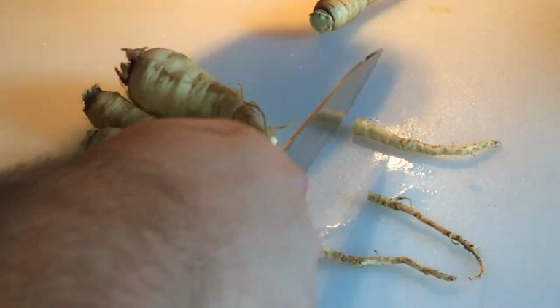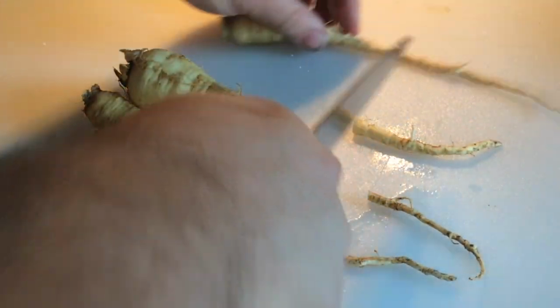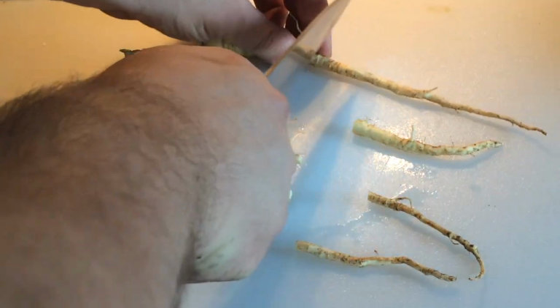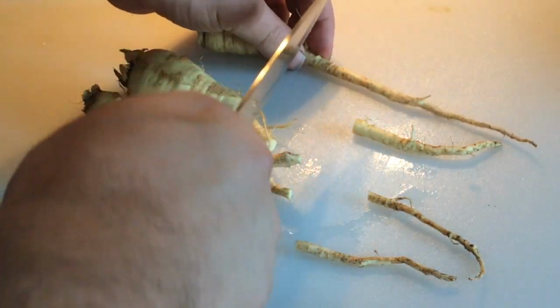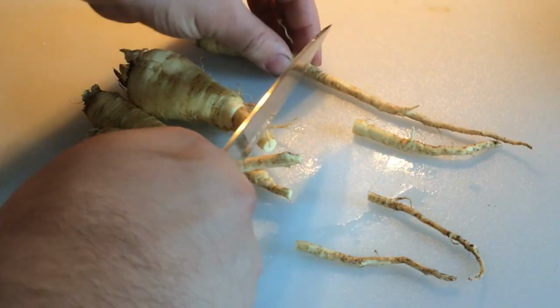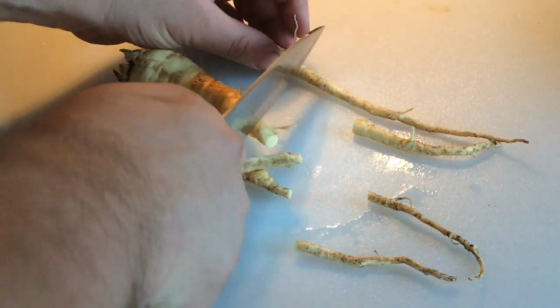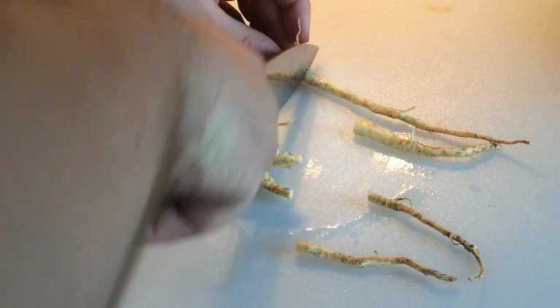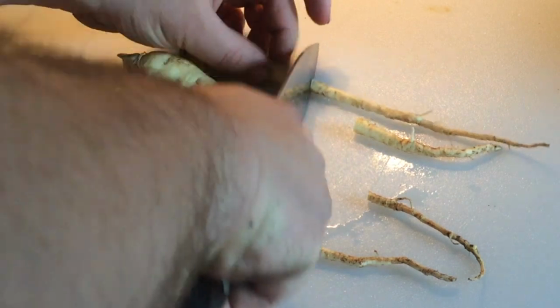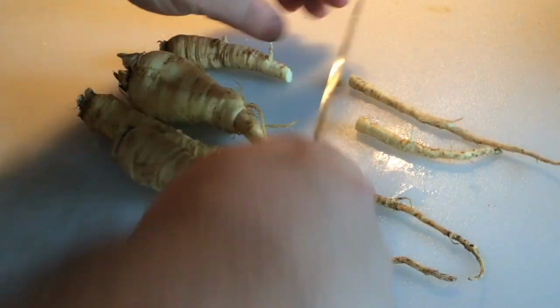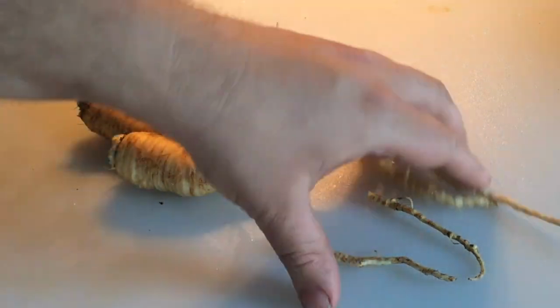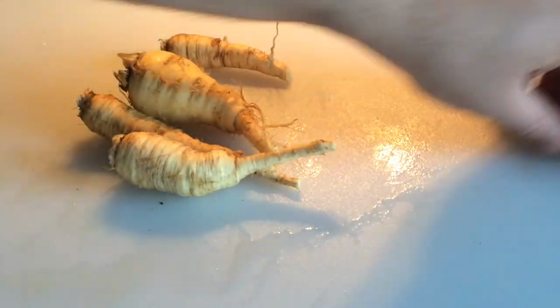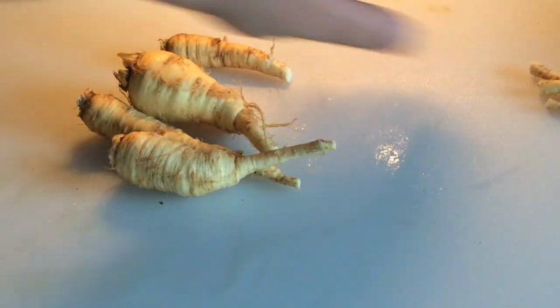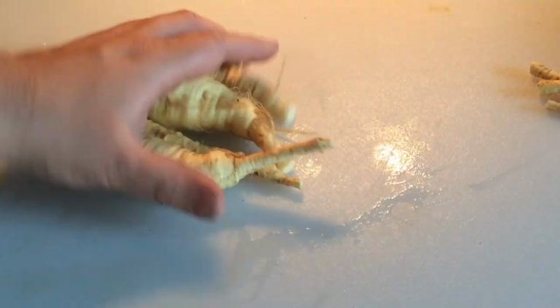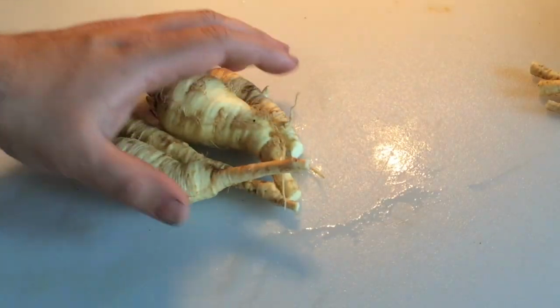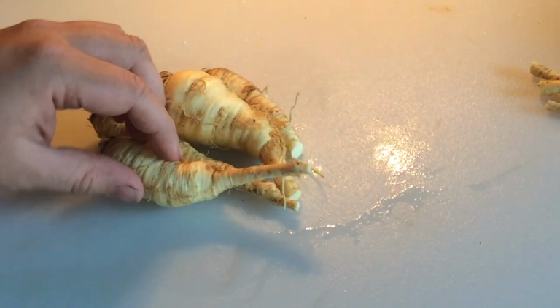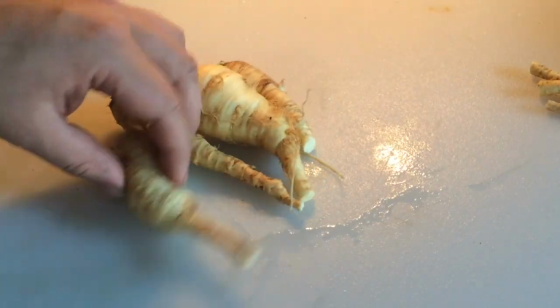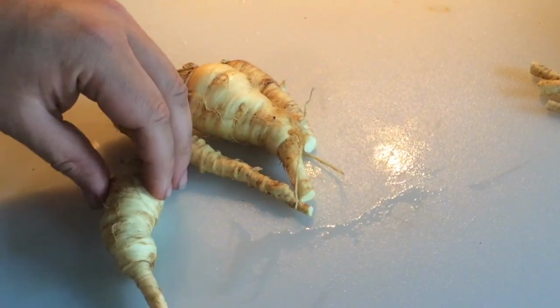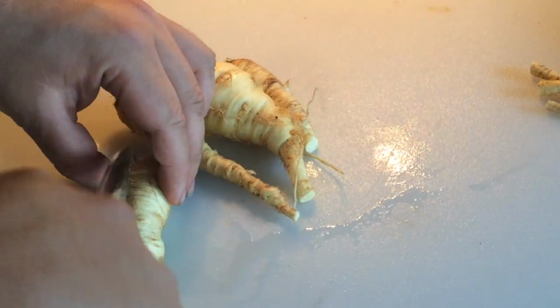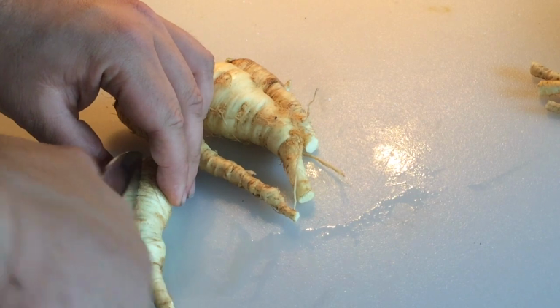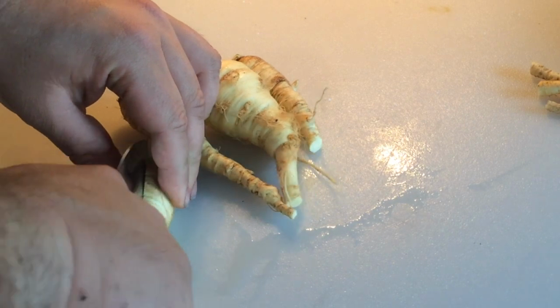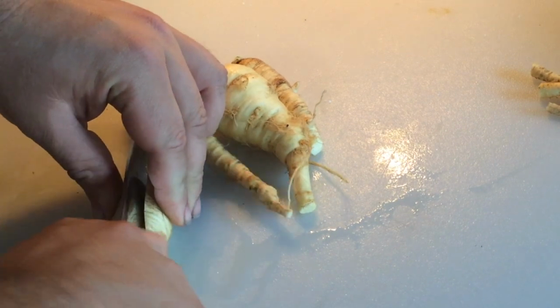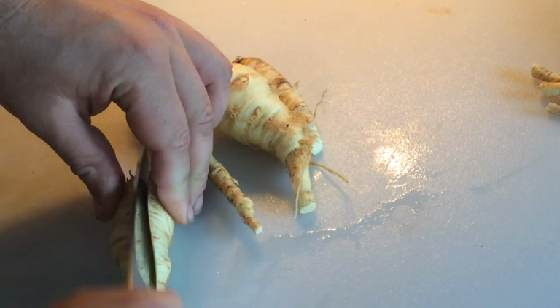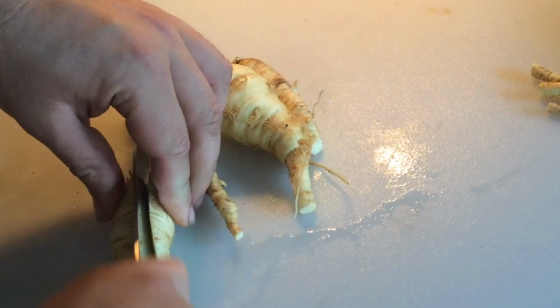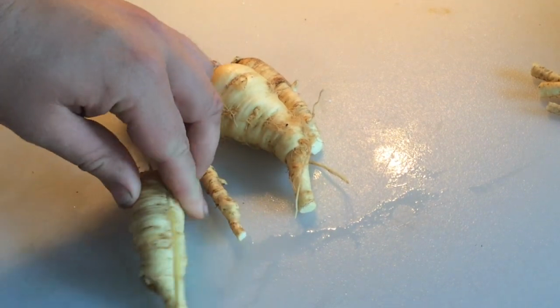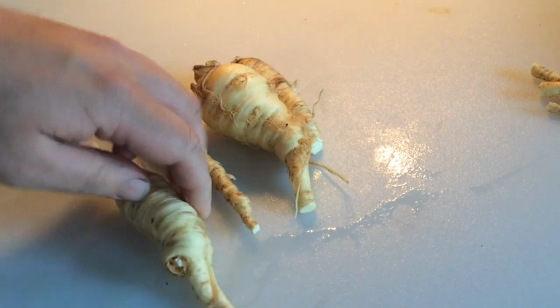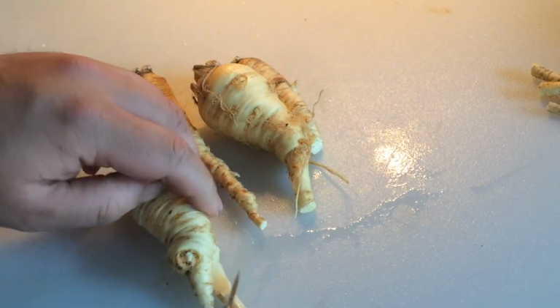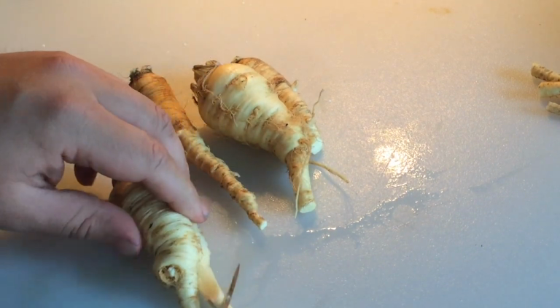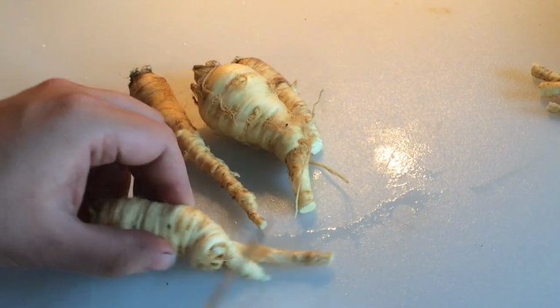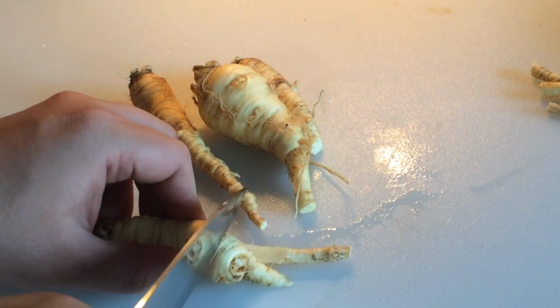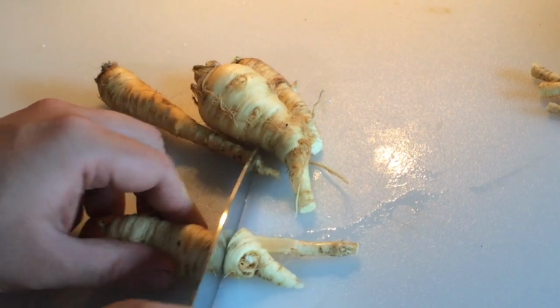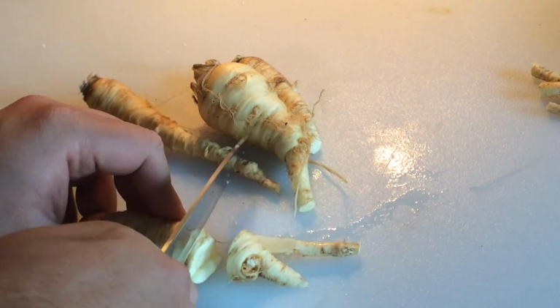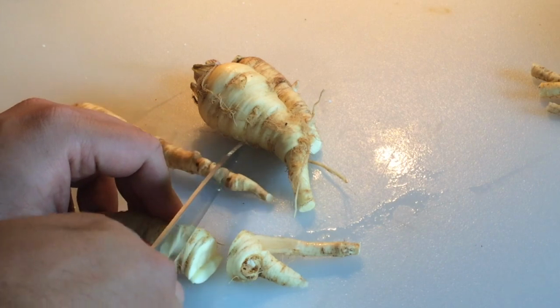We're going to go for a medium chop on these. We don't need anything that's a fine dice or anything like that, just a rough chop. Get these small enough that they'll cook through well in an oven.